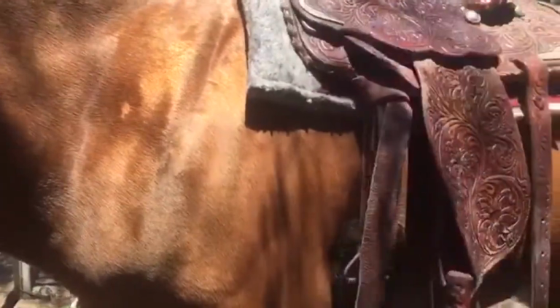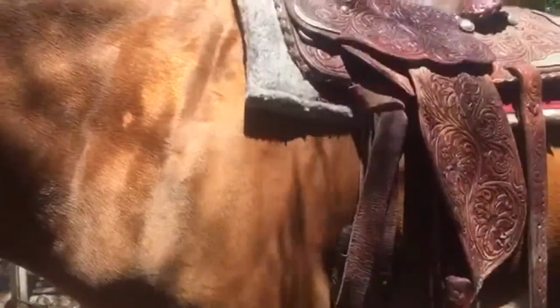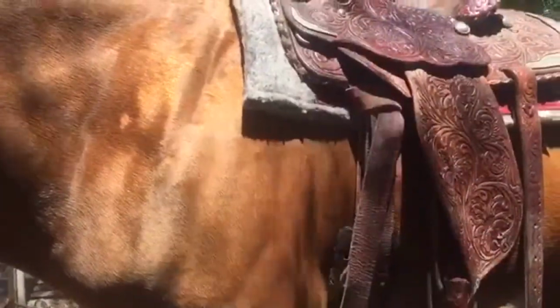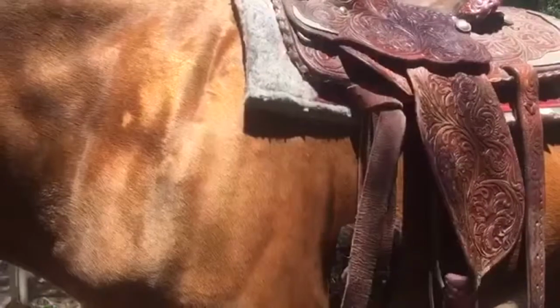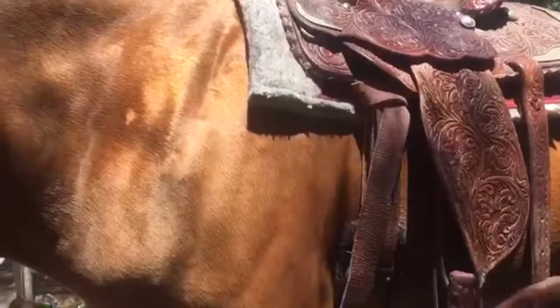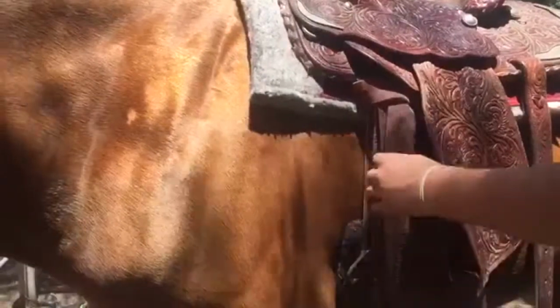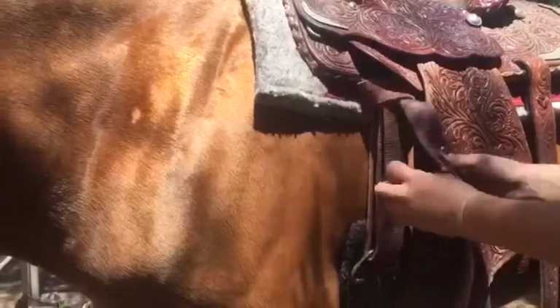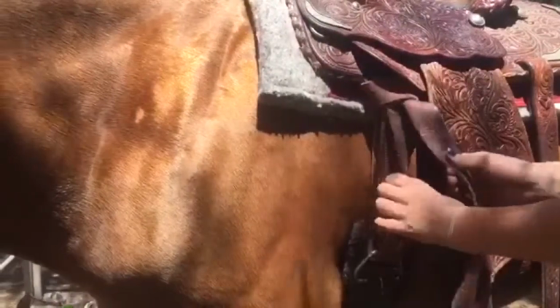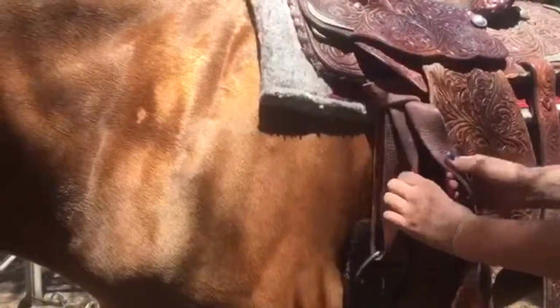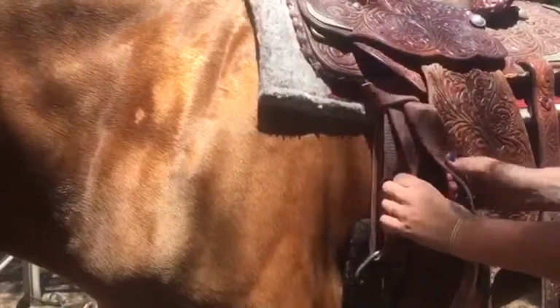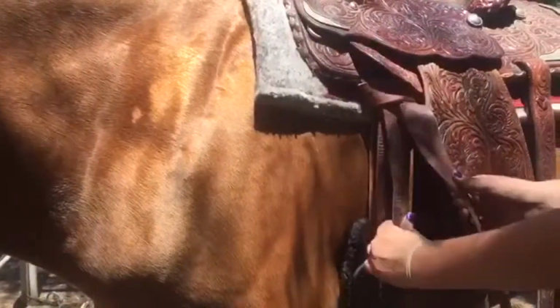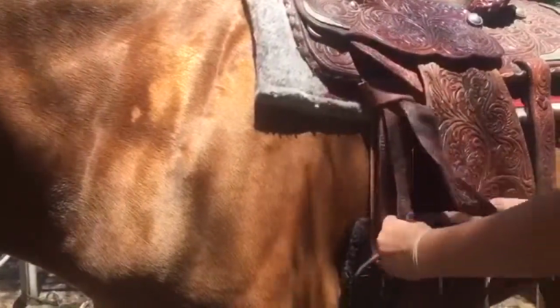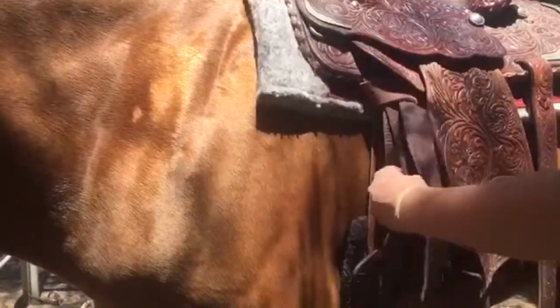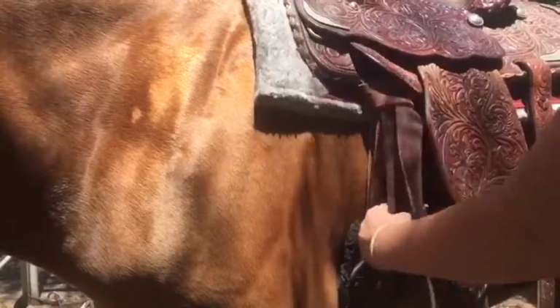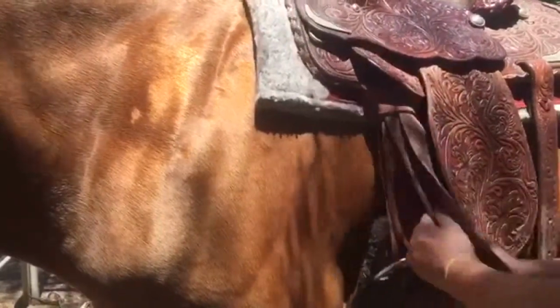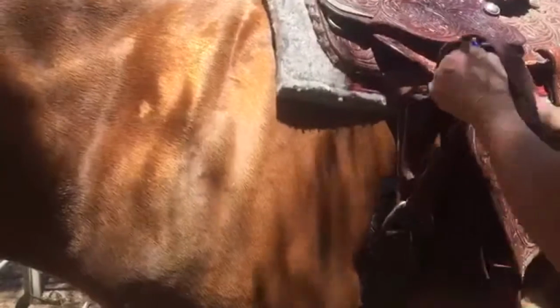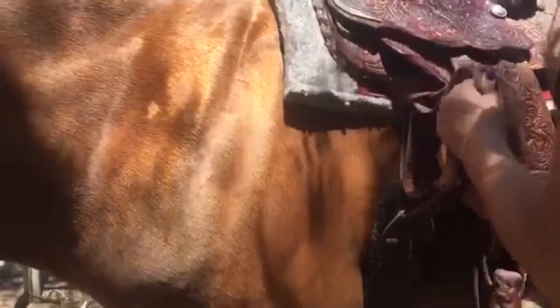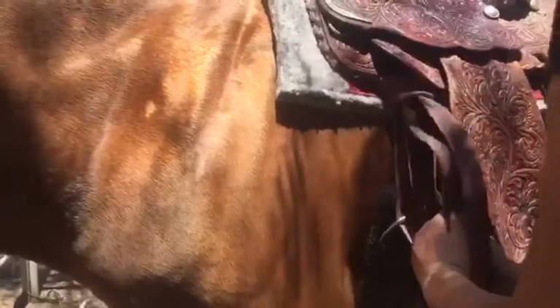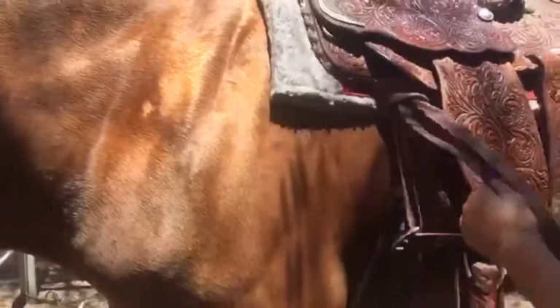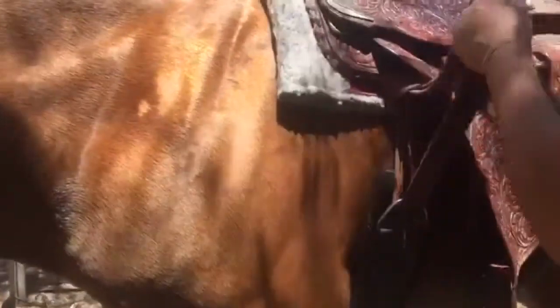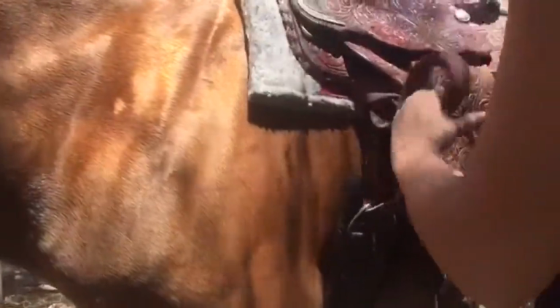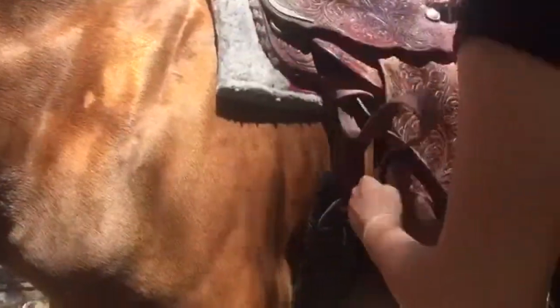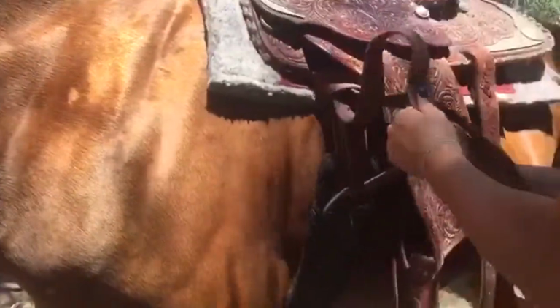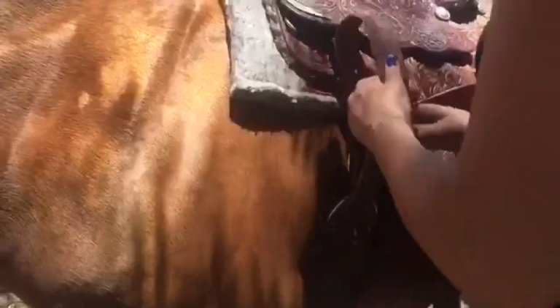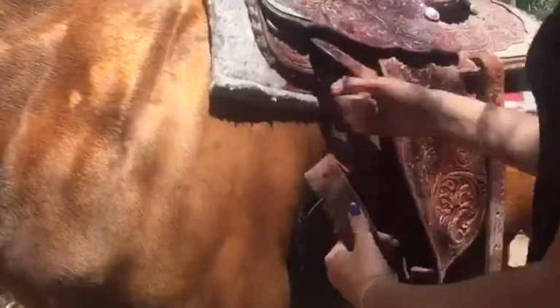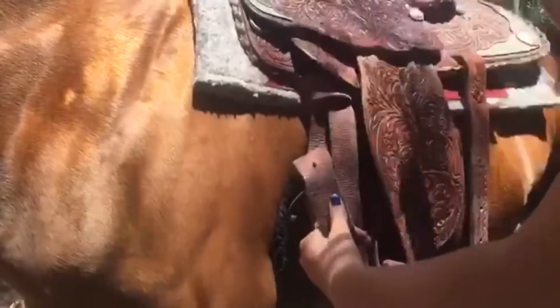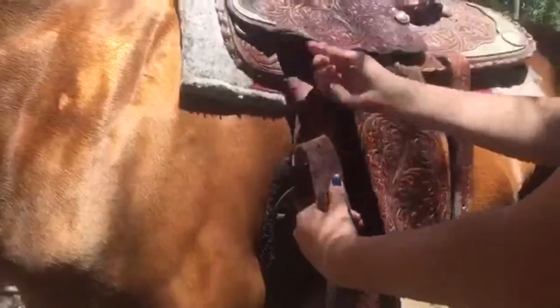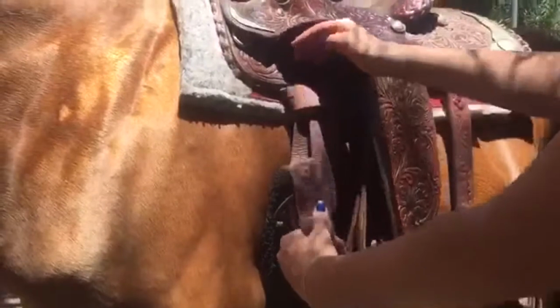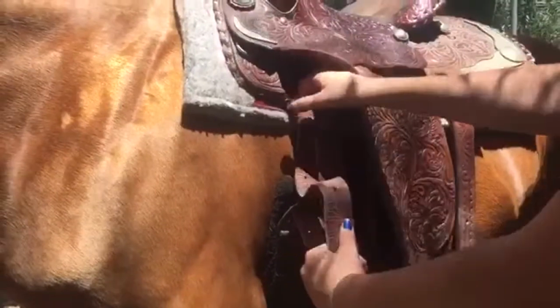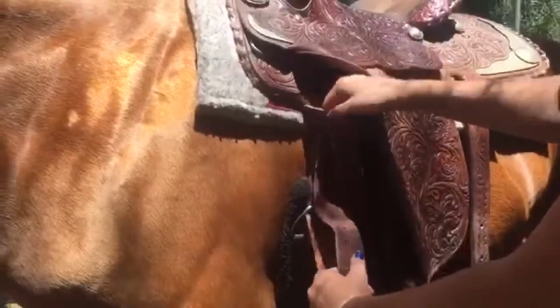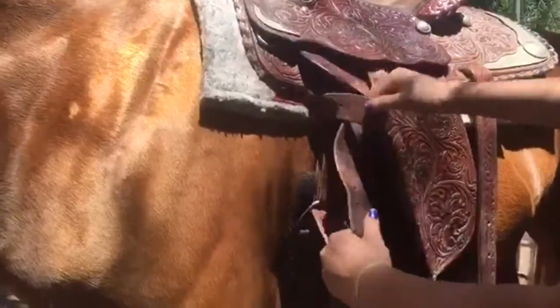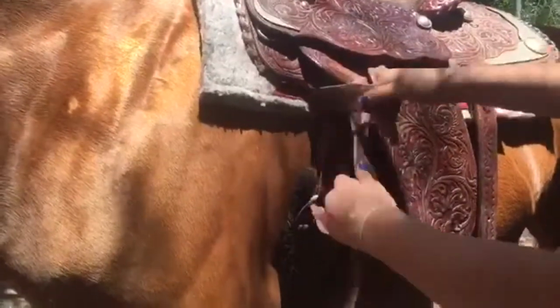Now, to tighten this cinch, you're going to take this outside piece here and pull that up like that, and then take this and pull through.